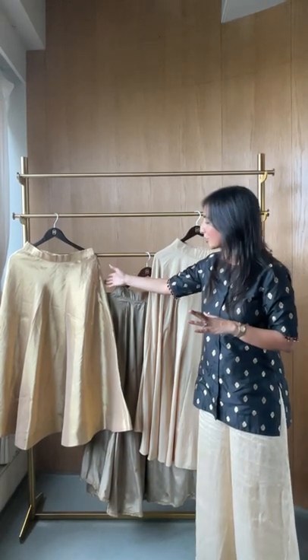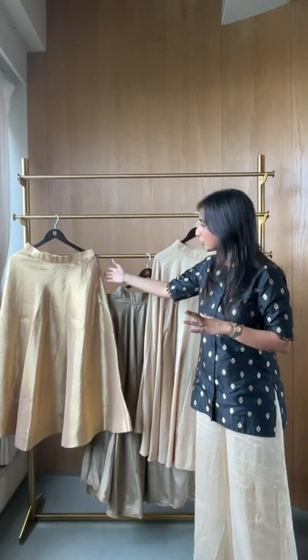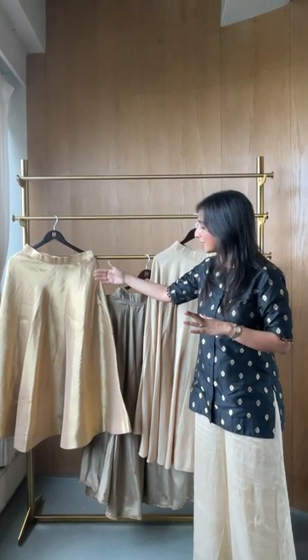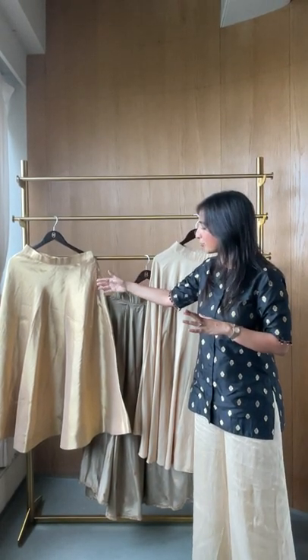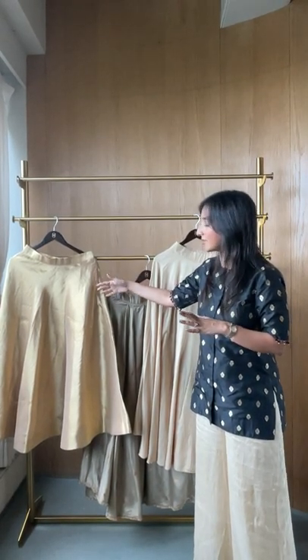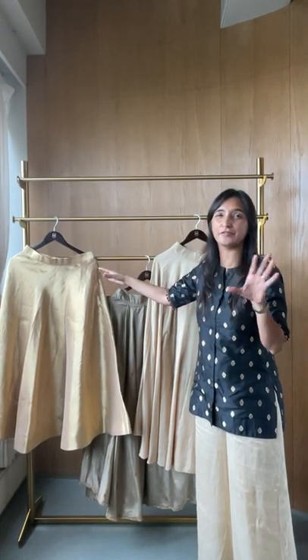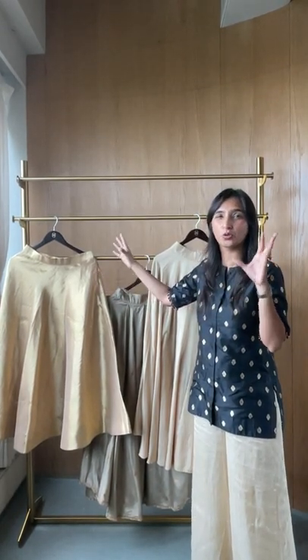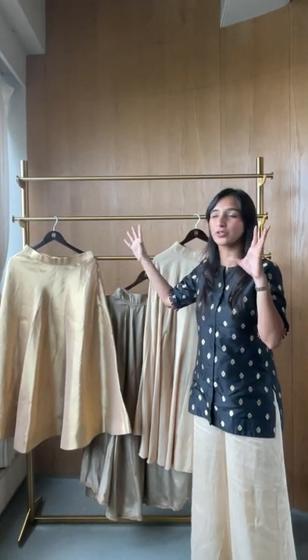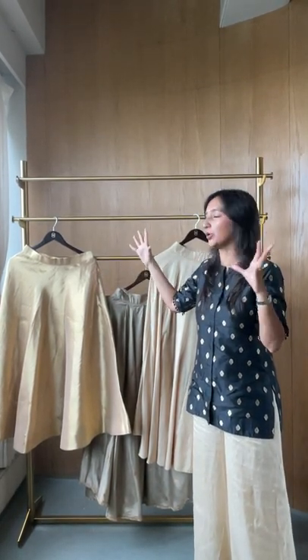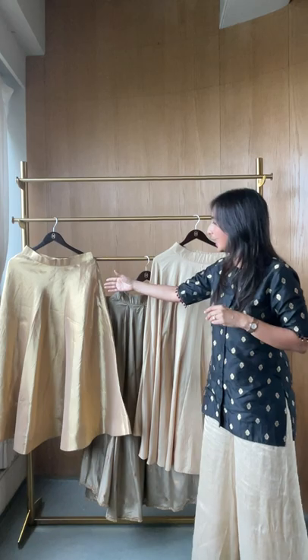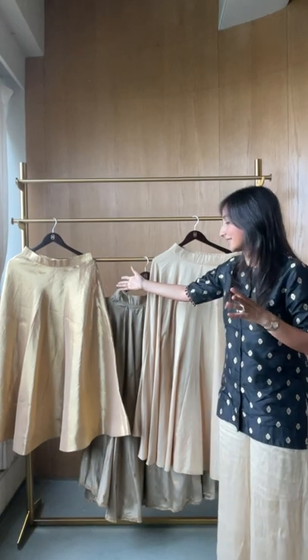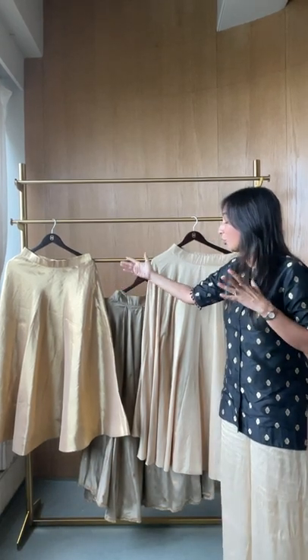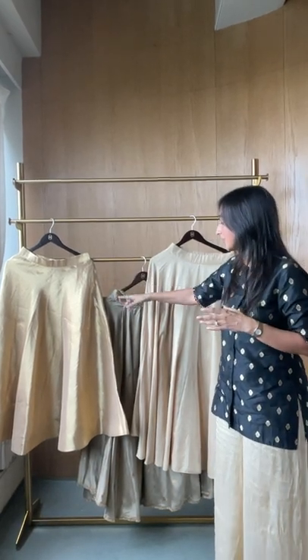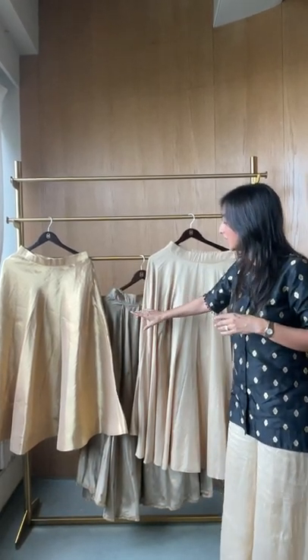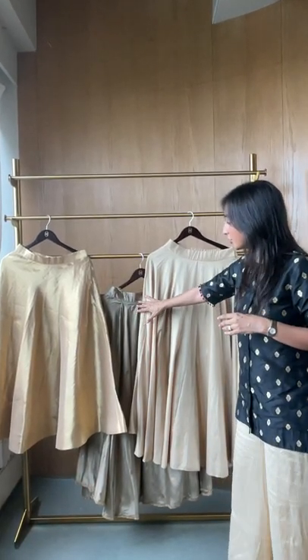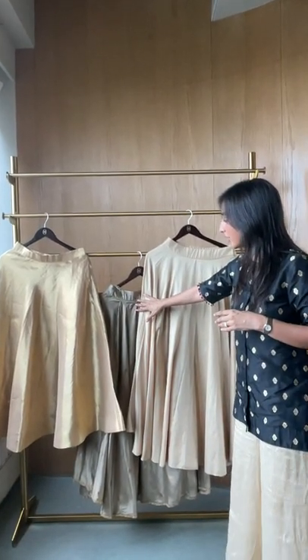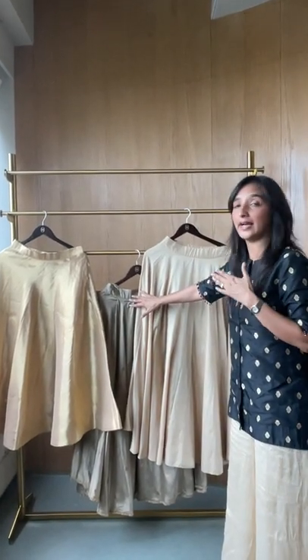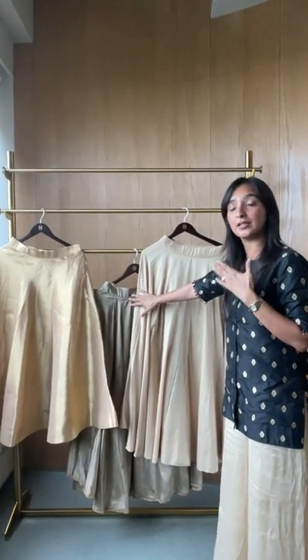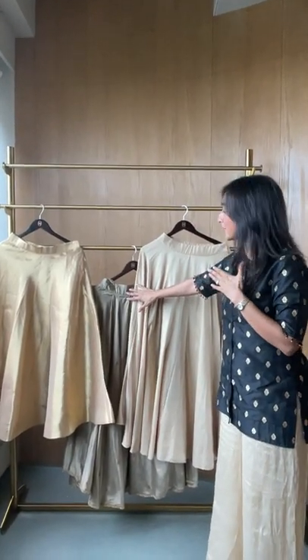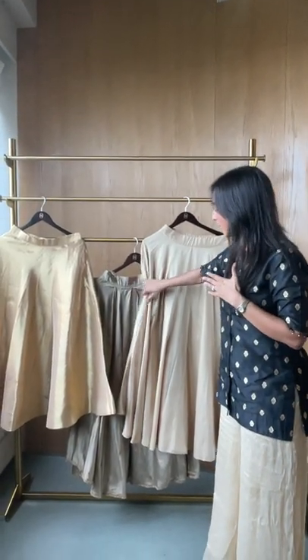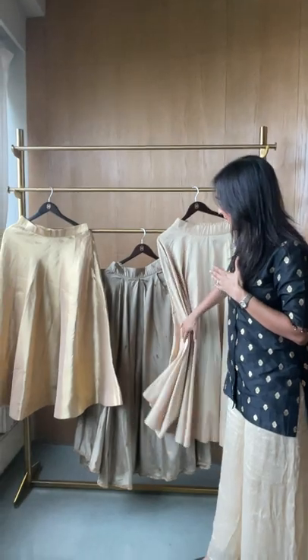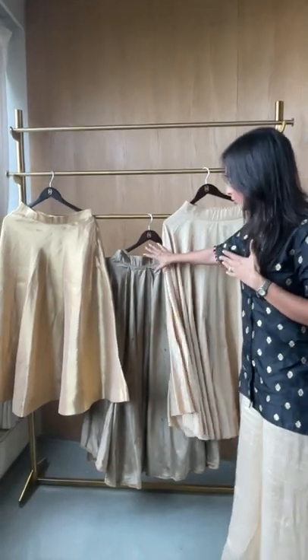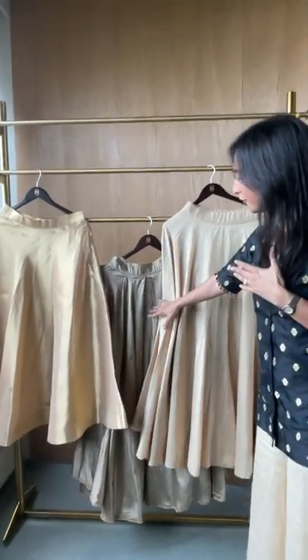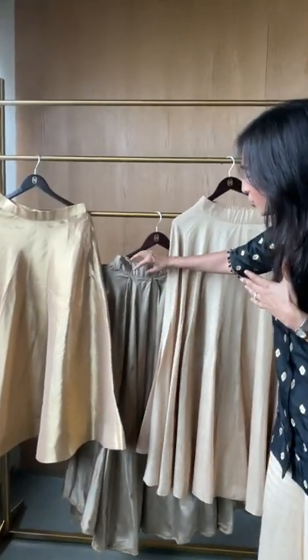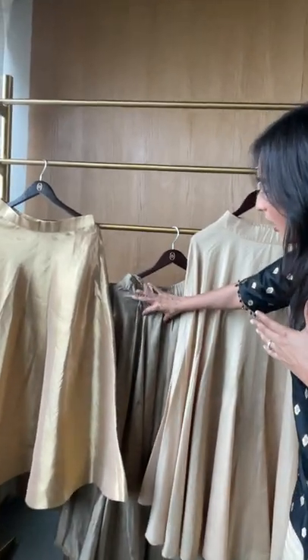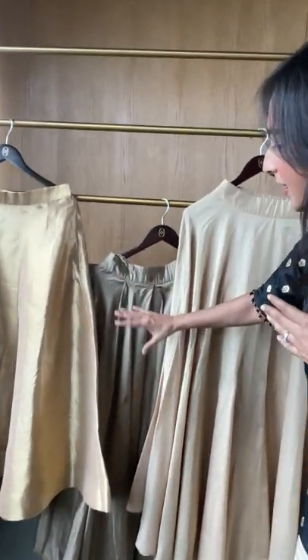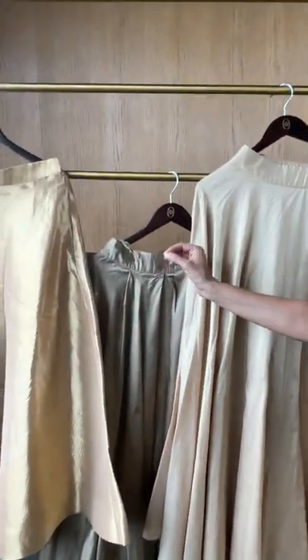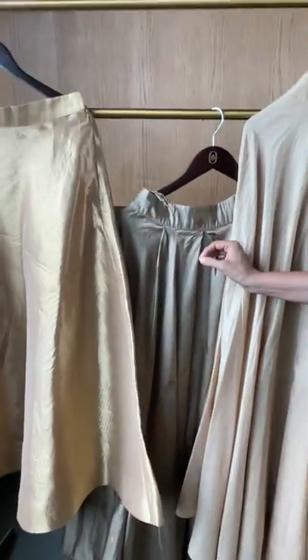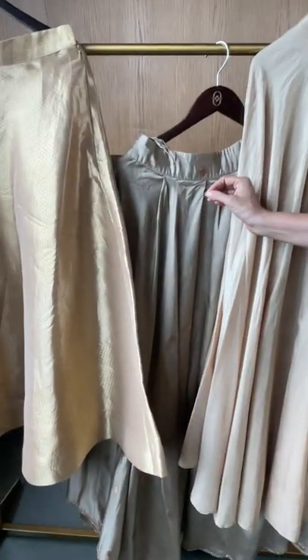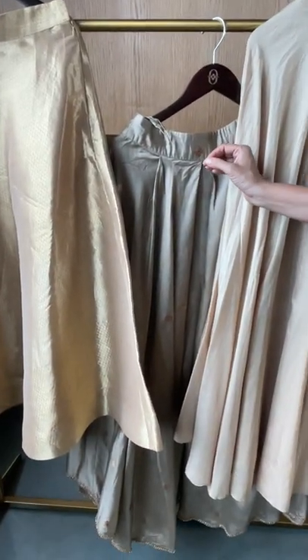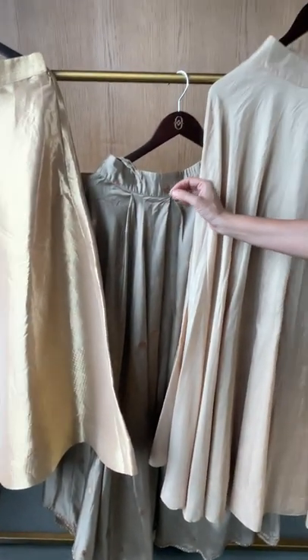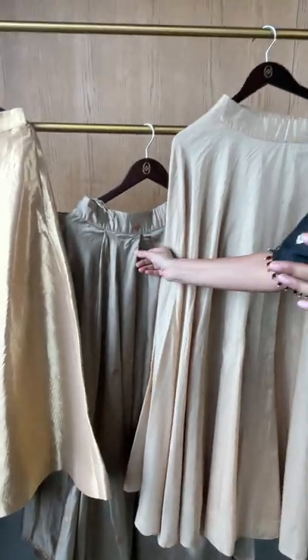This is a kora tissue made in this beautiful umbrella style. It gives you a good gold look and it falls really nice. This is chenya — colors can be customized in any style you want. It gives you a very soft pleat and that's what's so beautiful about it.